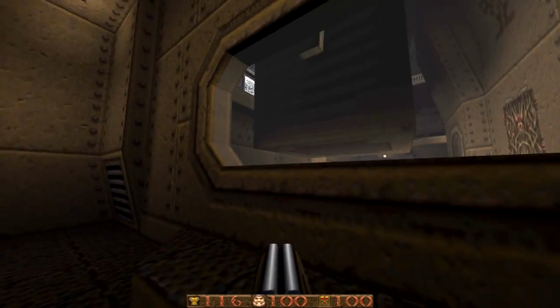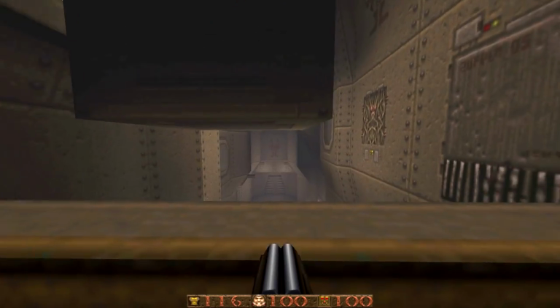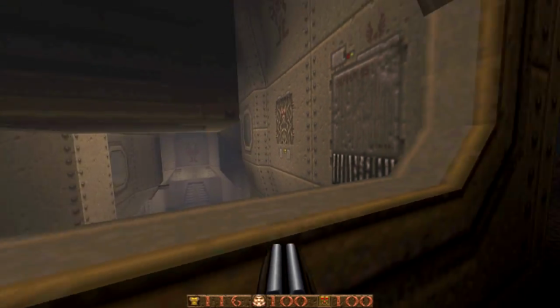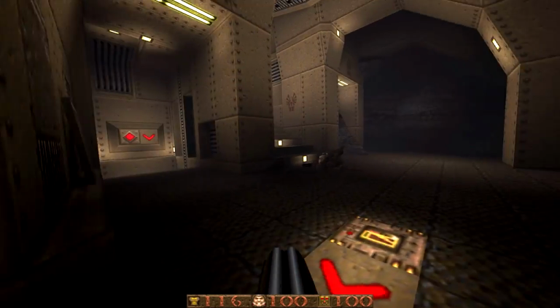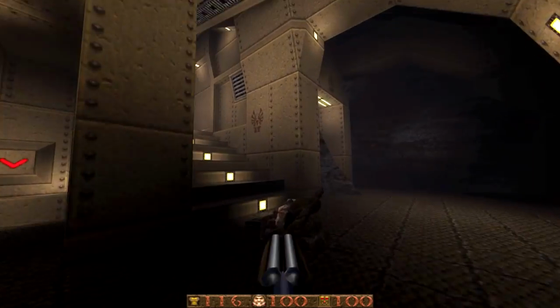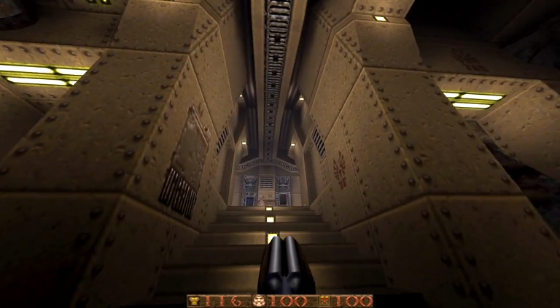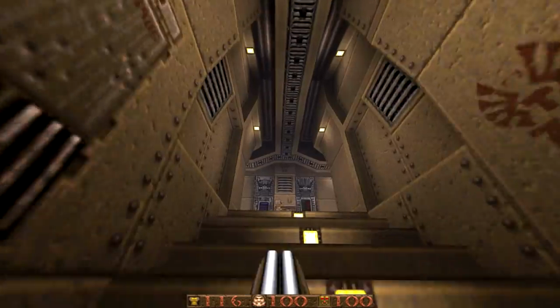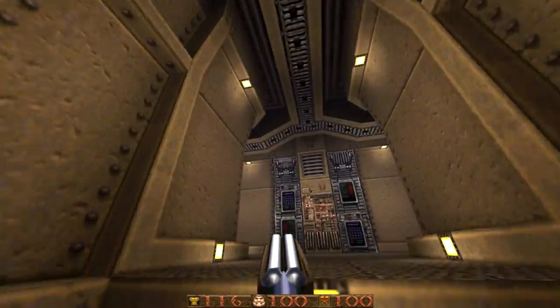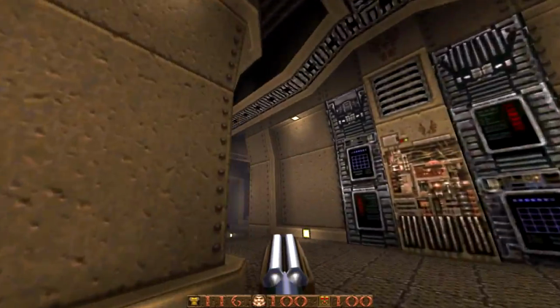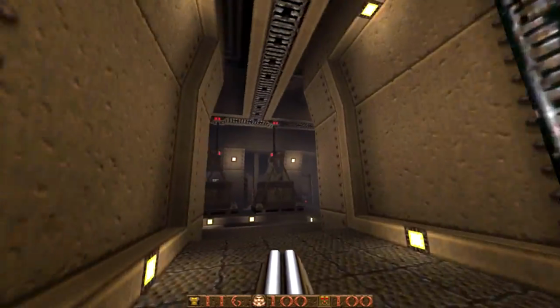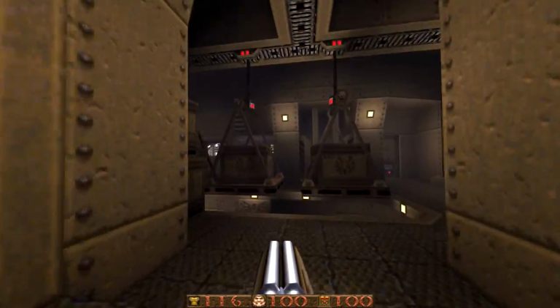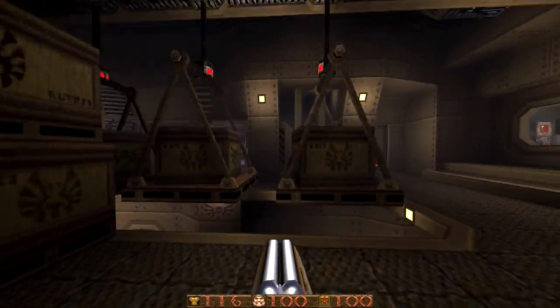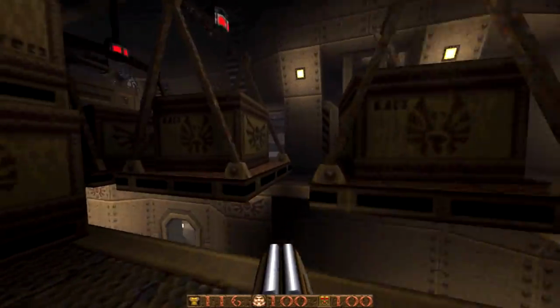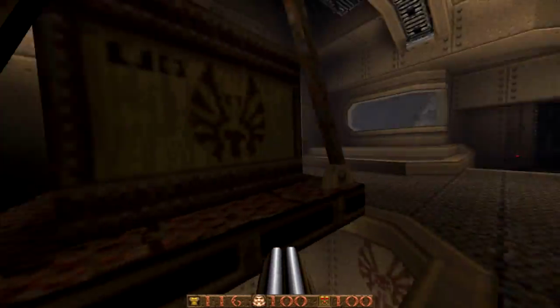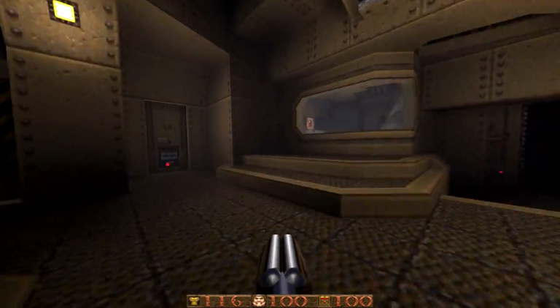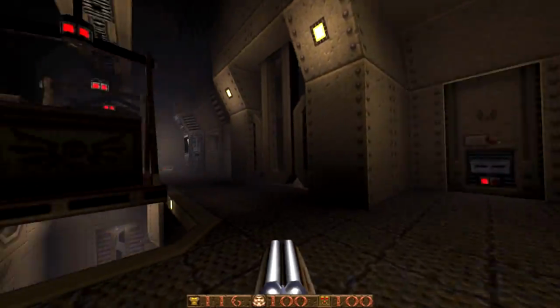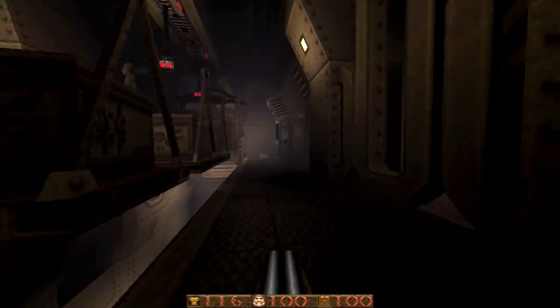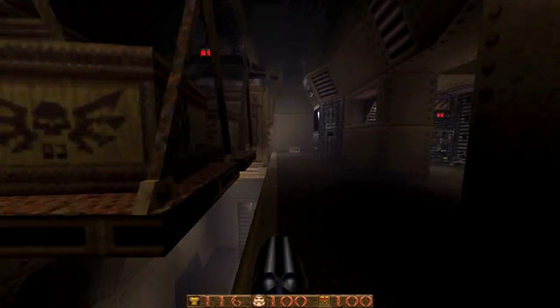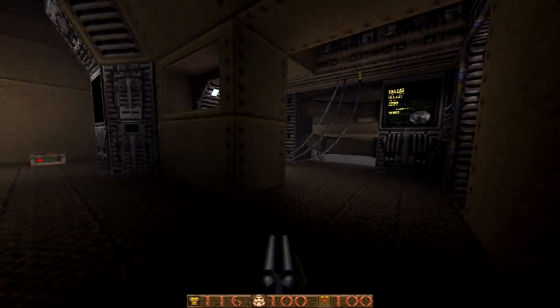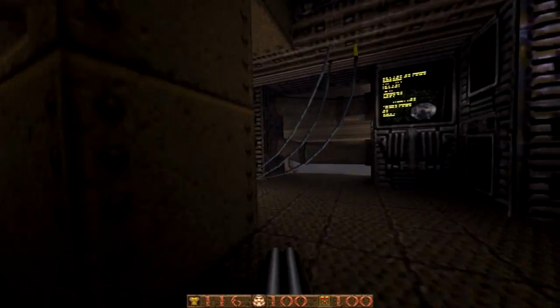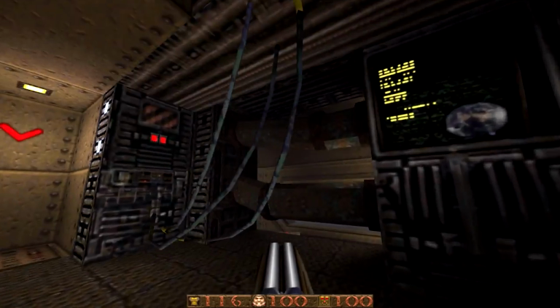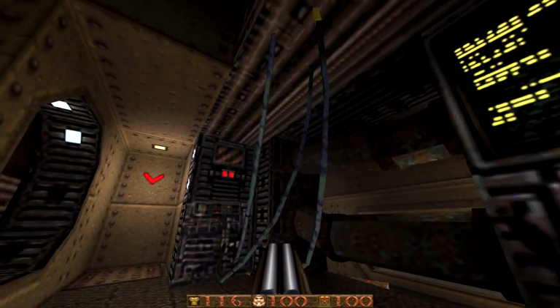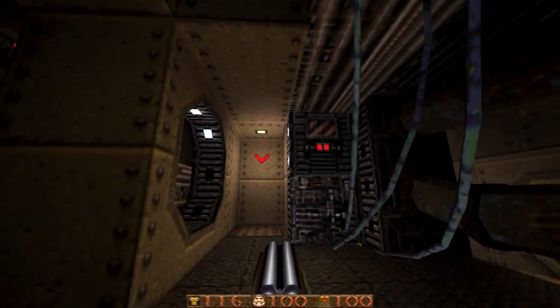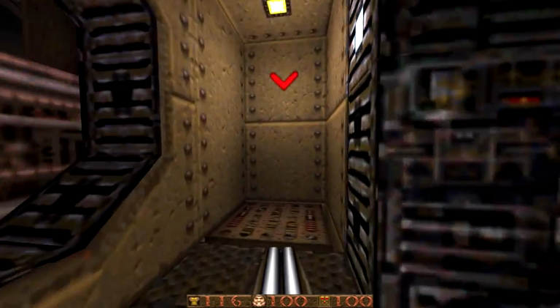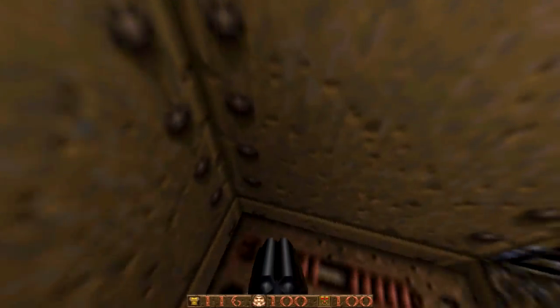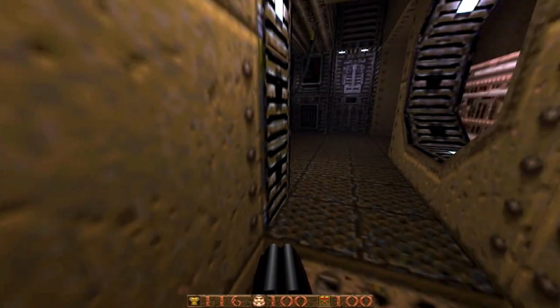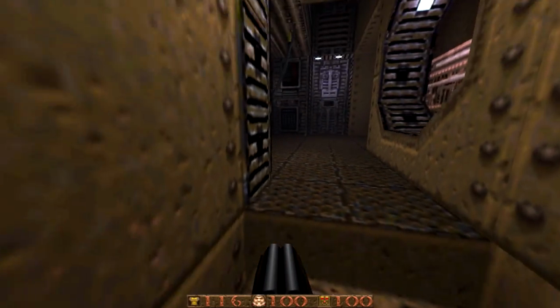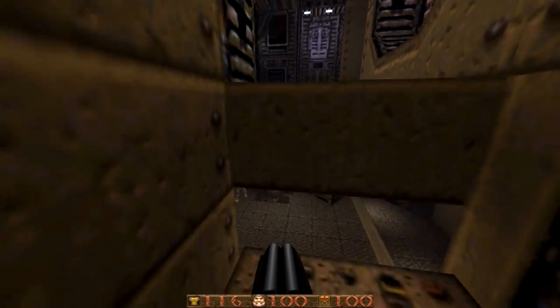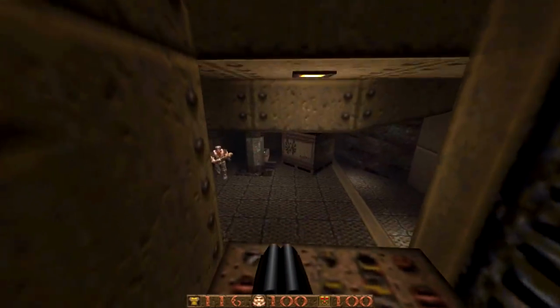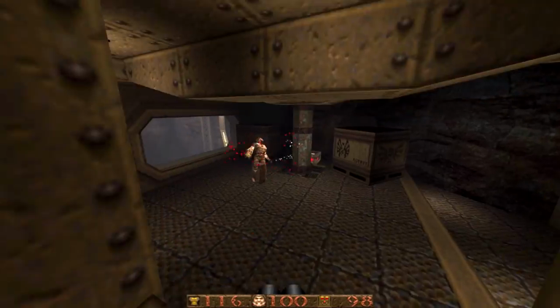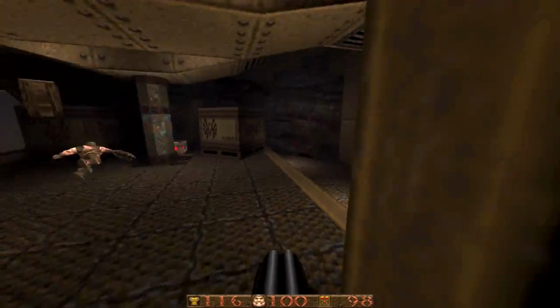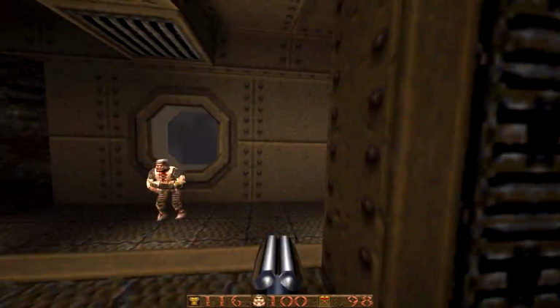There's the gold key door — we'll come back there later once we grab it. The gold key room itself is probably the weakest part of the level; I actually got lost quite badly in that area. We'll talk about that when we get there. But right now, secrets!